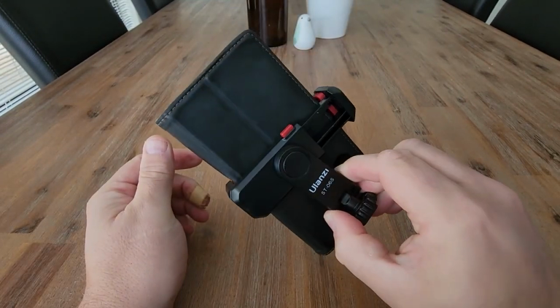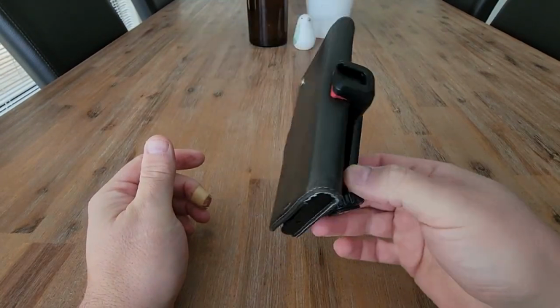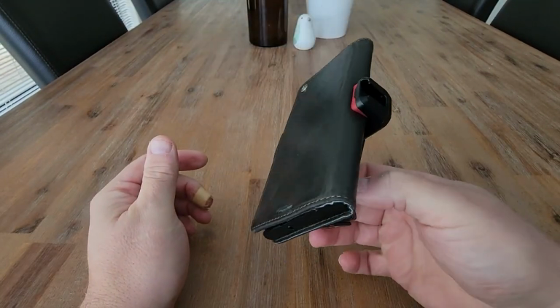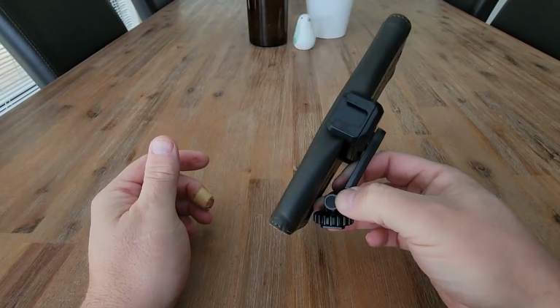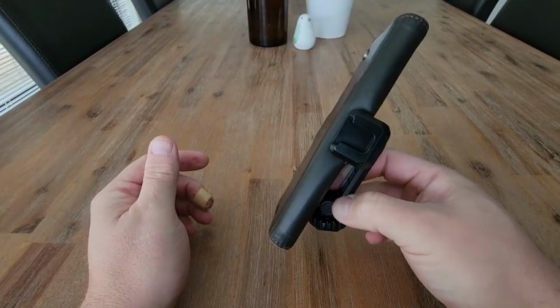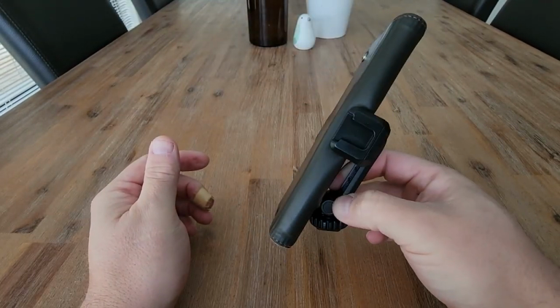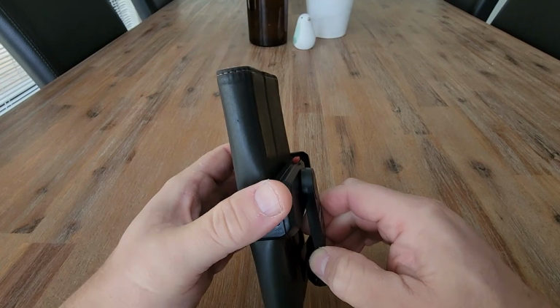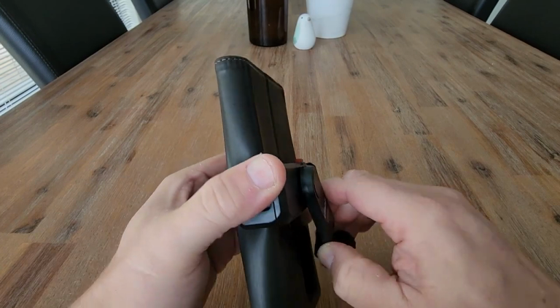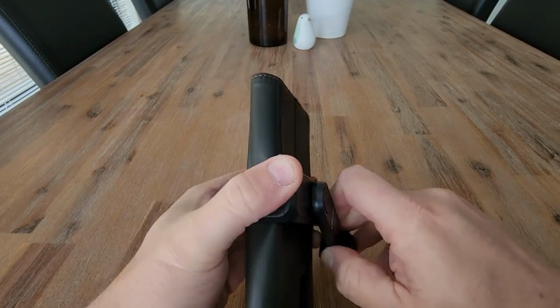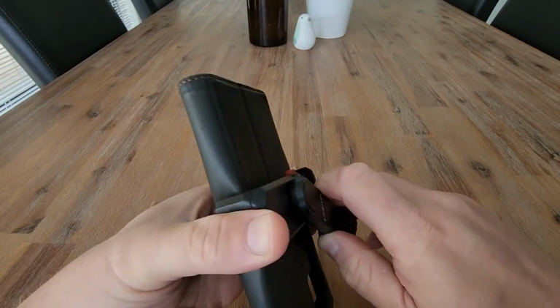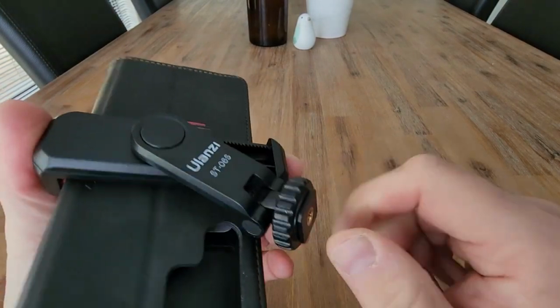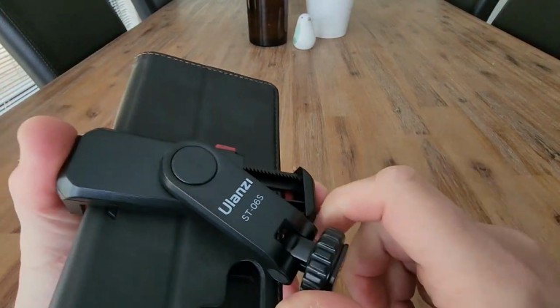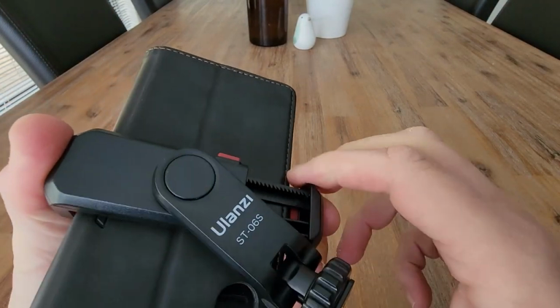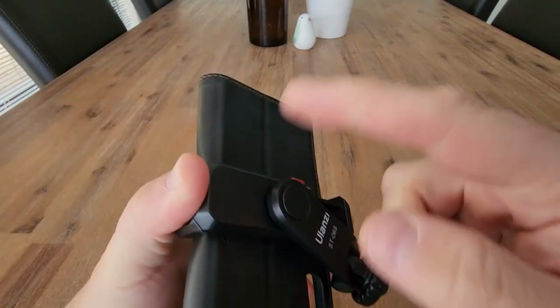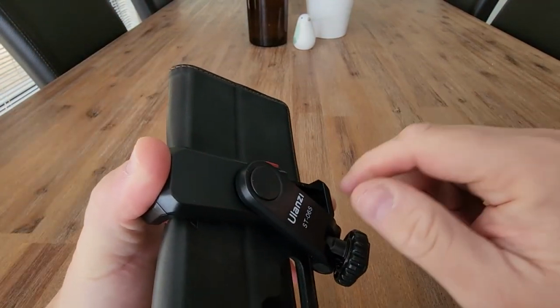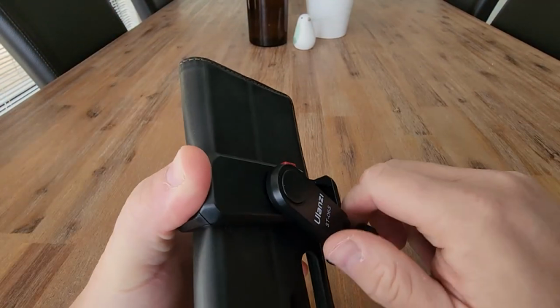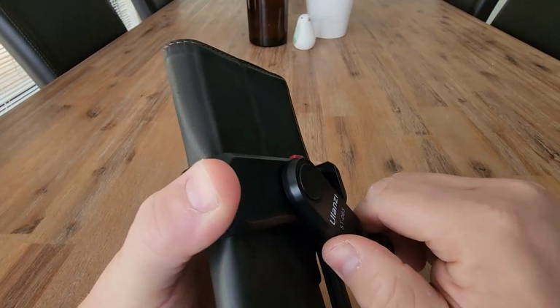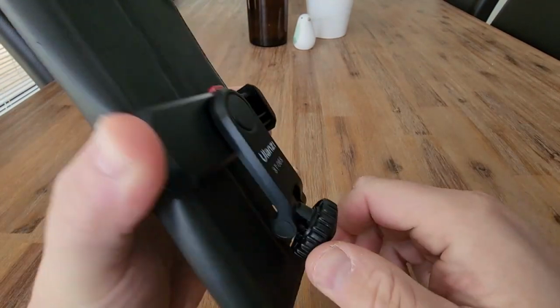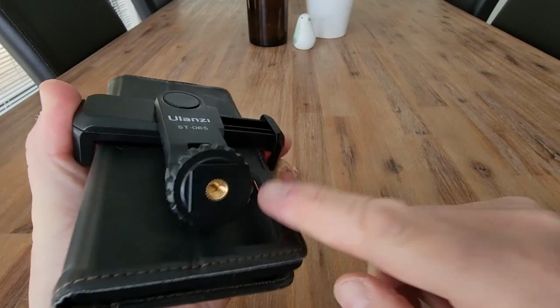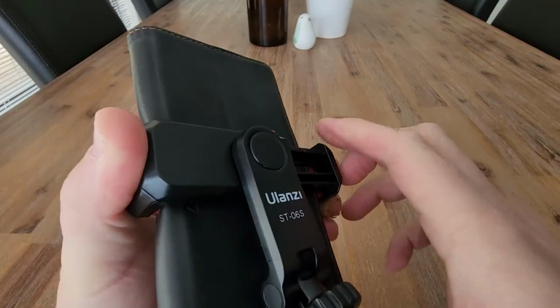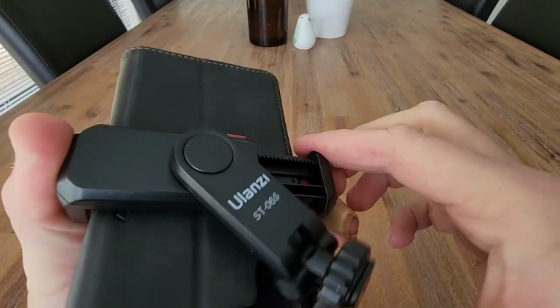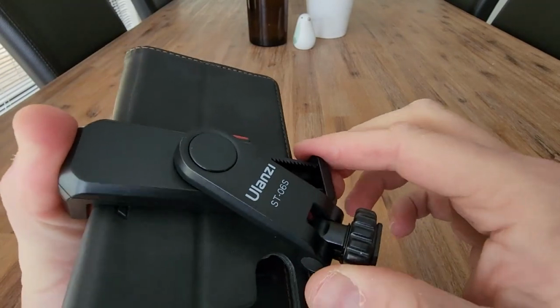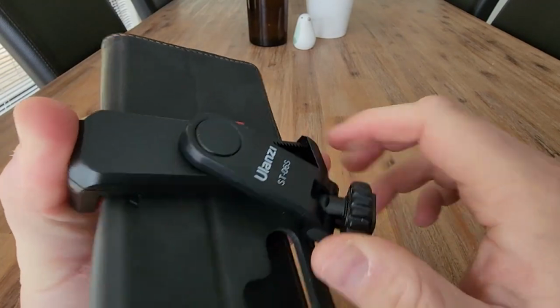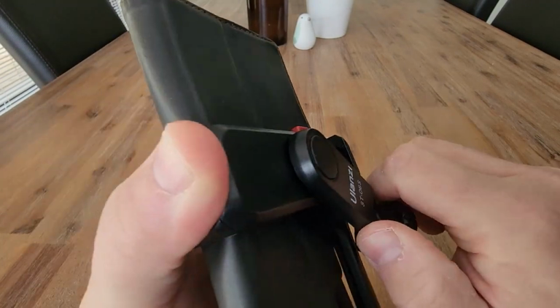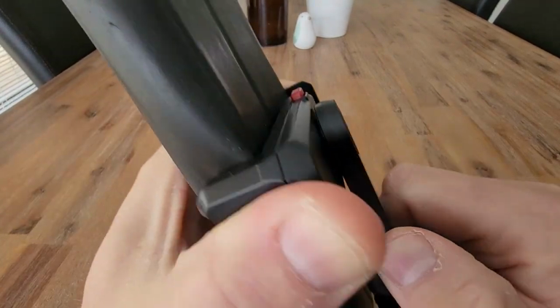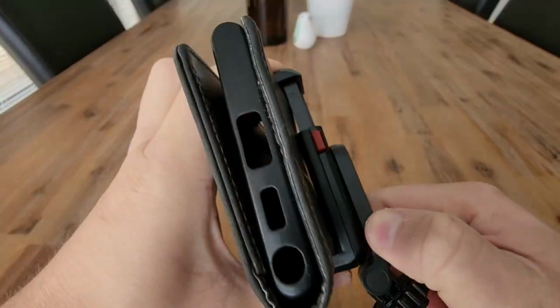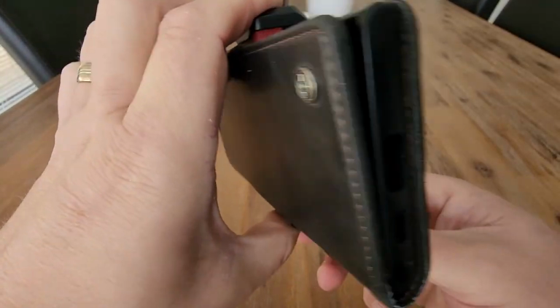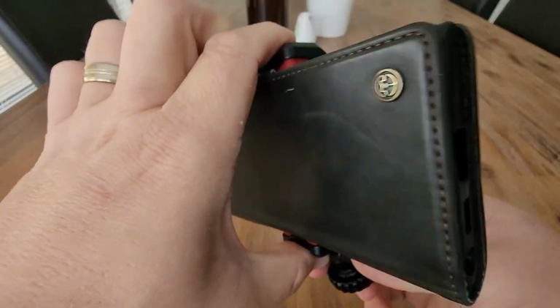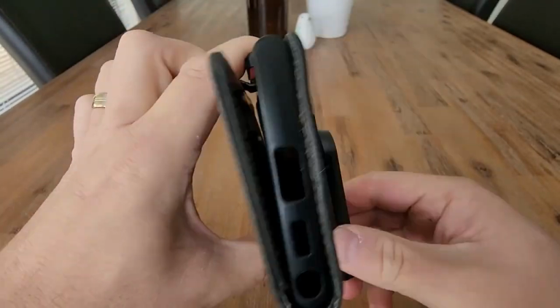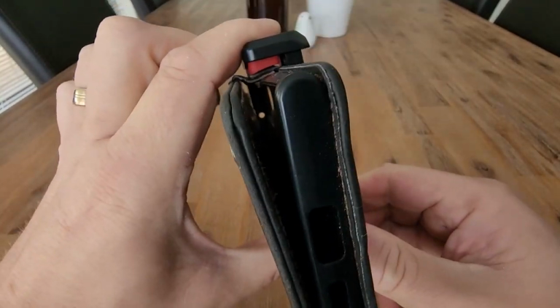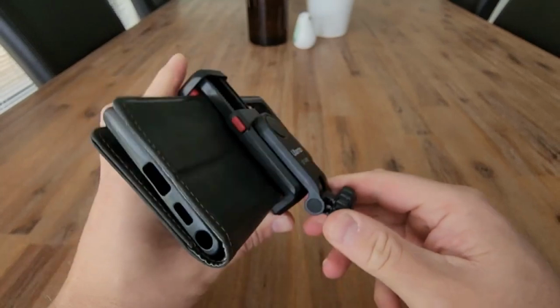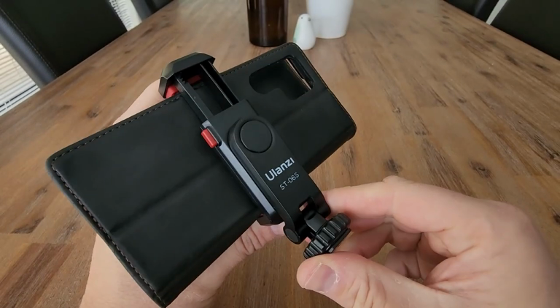Depending on whether you're wanting to do vertical video or horizontal video, you can't quite go all the way around 360 degrees — it does hit this part of the base here. So you would have to come back to the standard position.